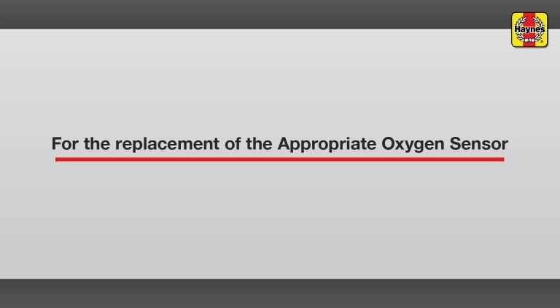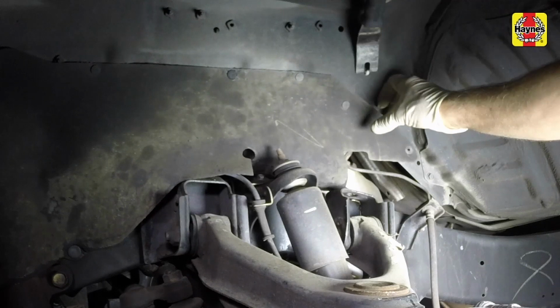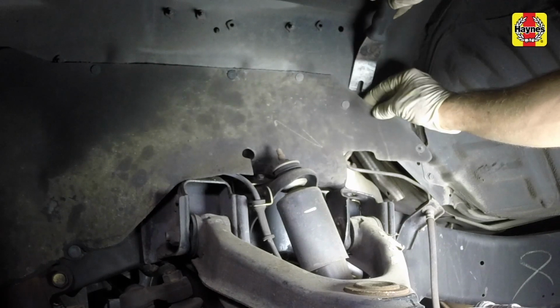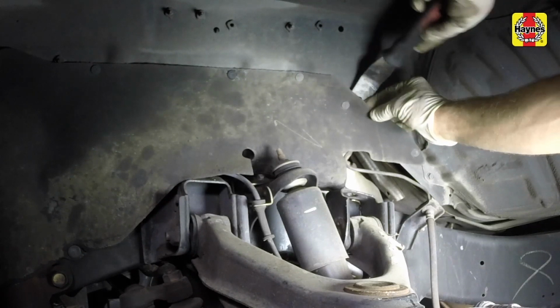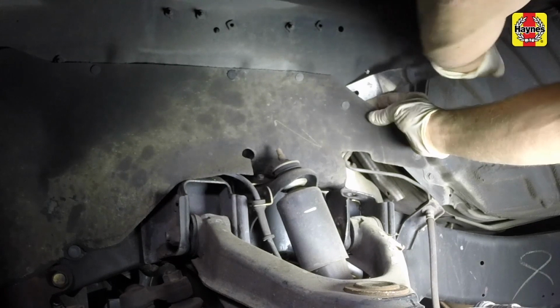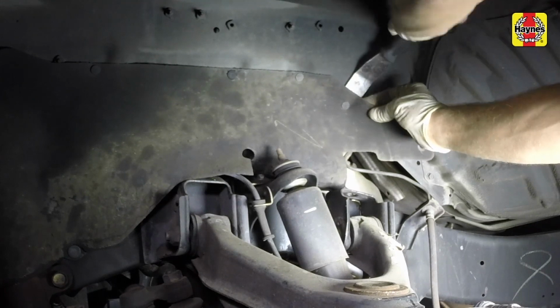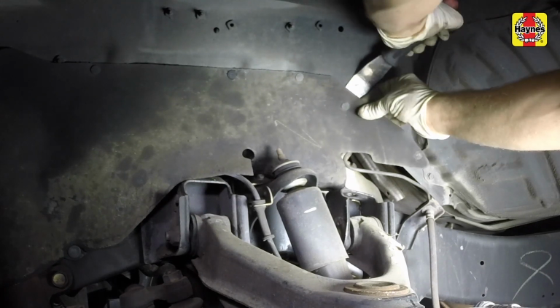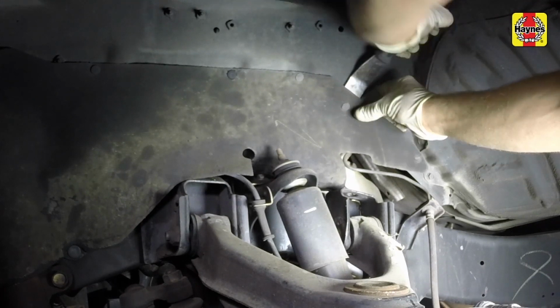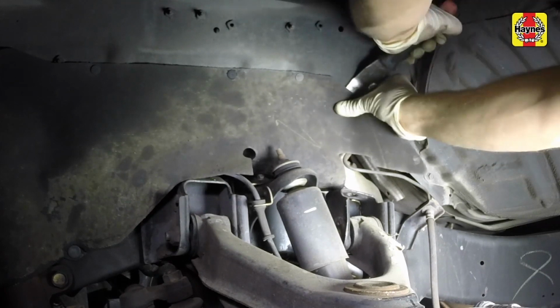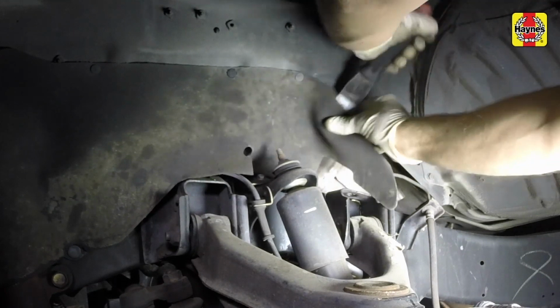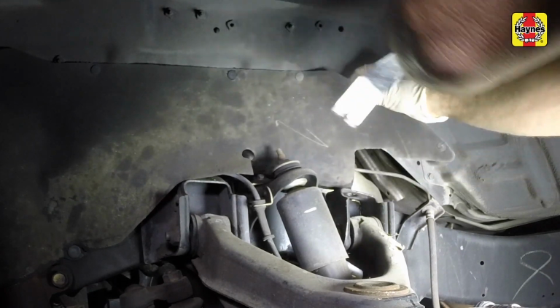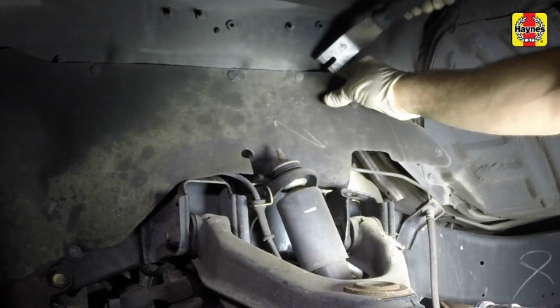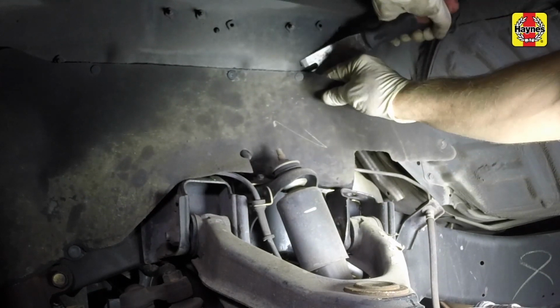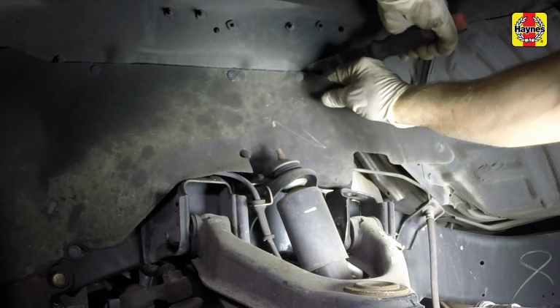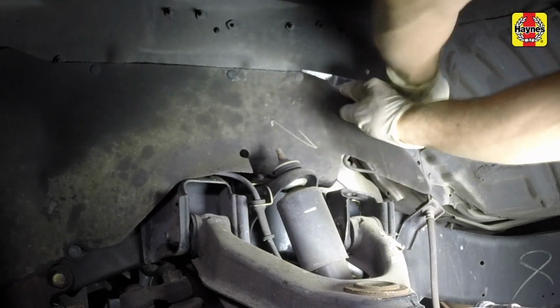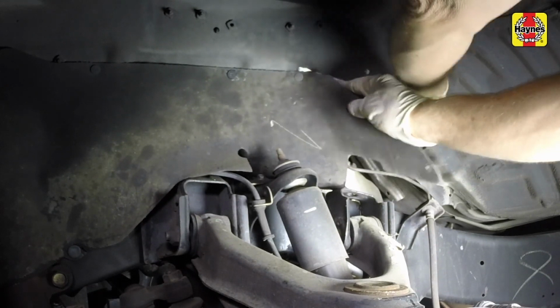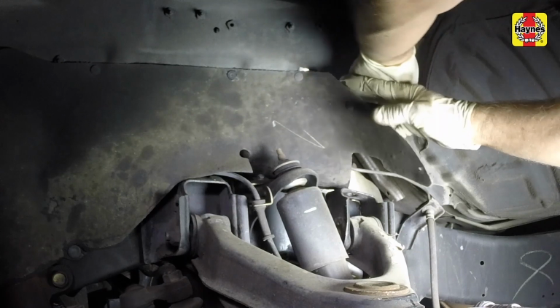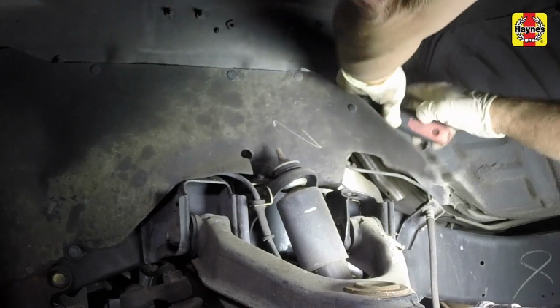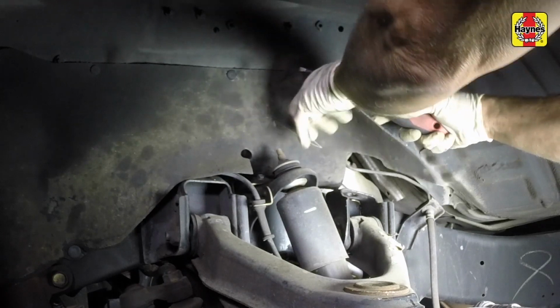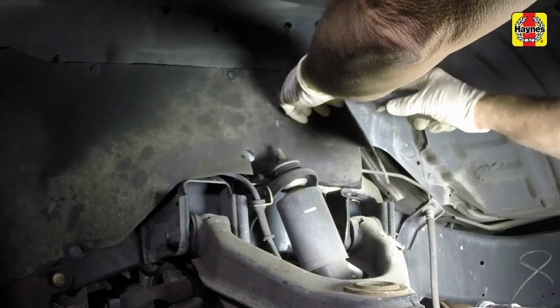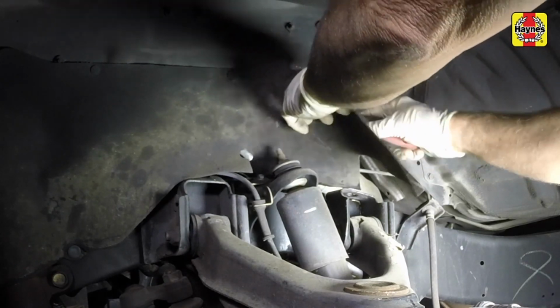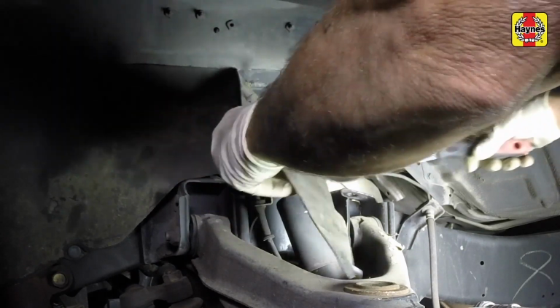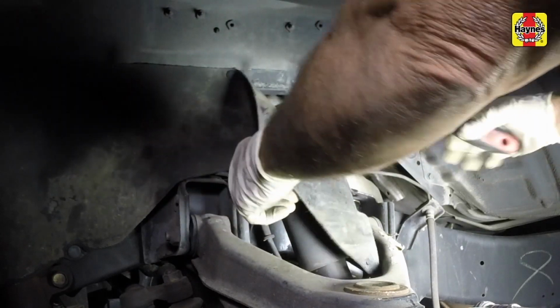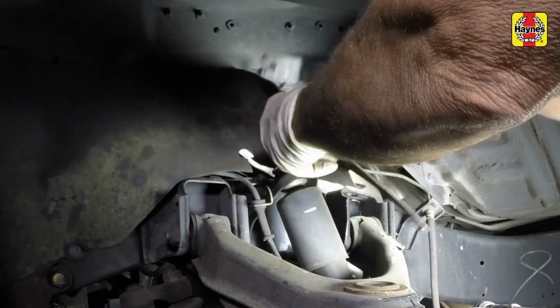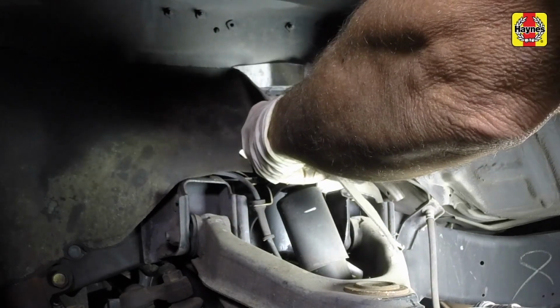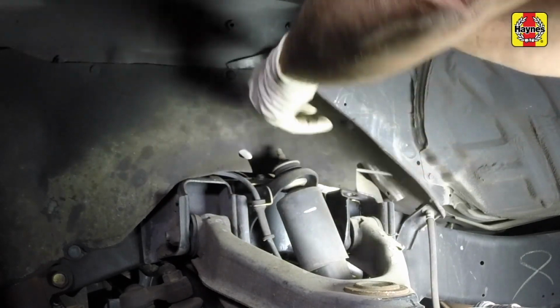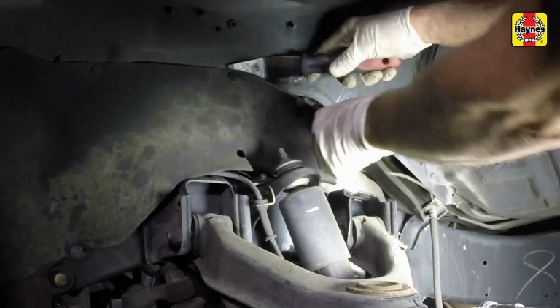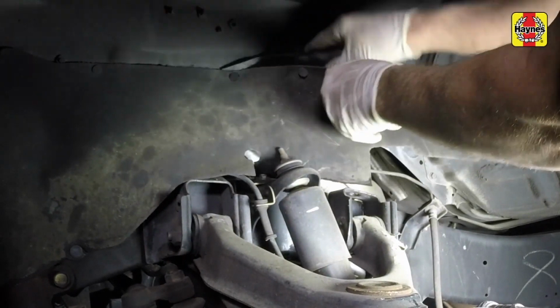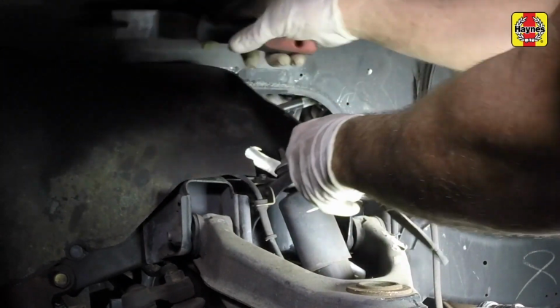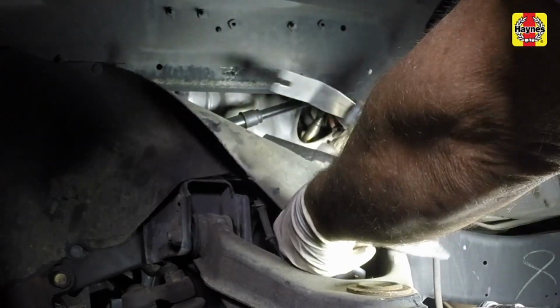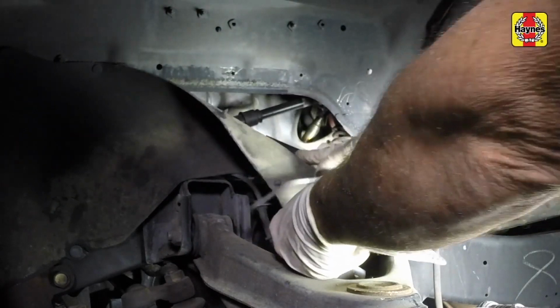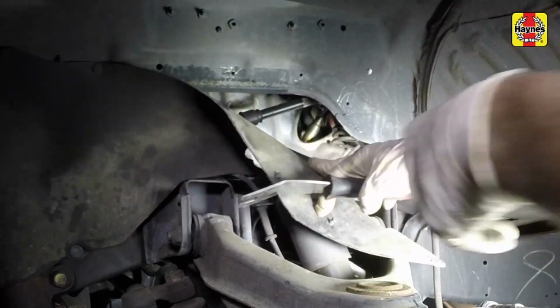For the replacement of the appropriate oxygen sensor, locate the oxygen sensor on the exhaust pipe, or in this case, the exhaust manifold. Remove the fasteners and position aside the fender well splash shield.